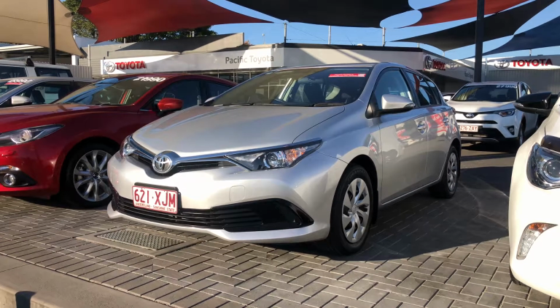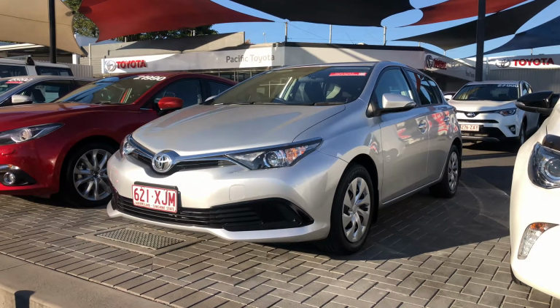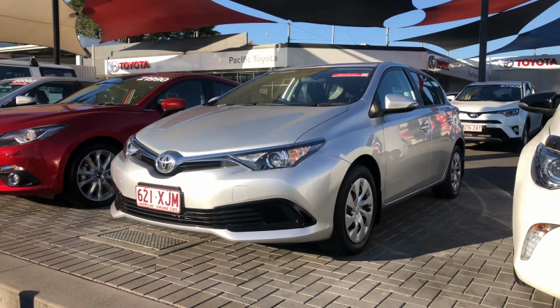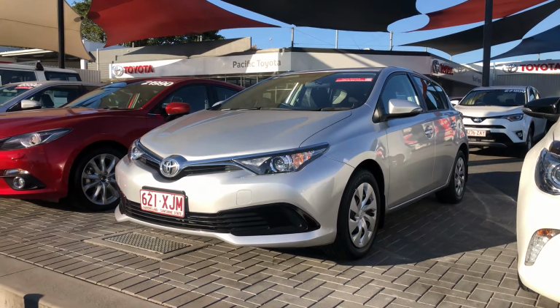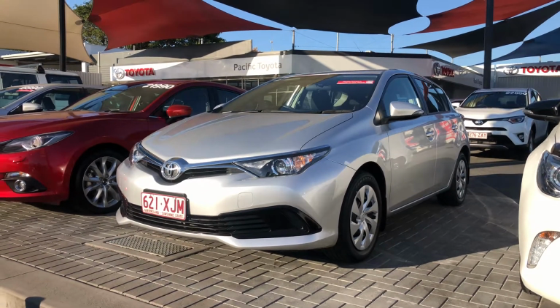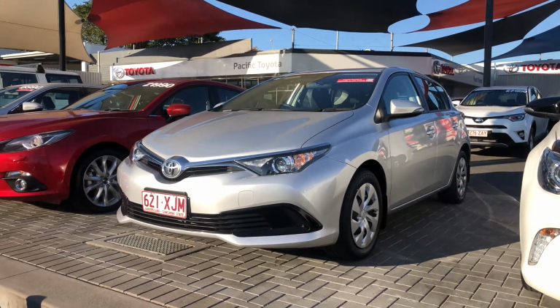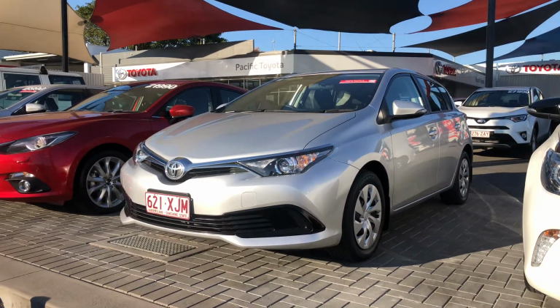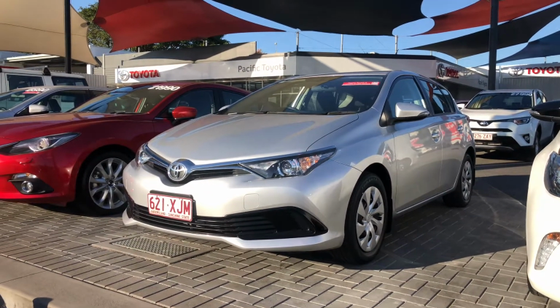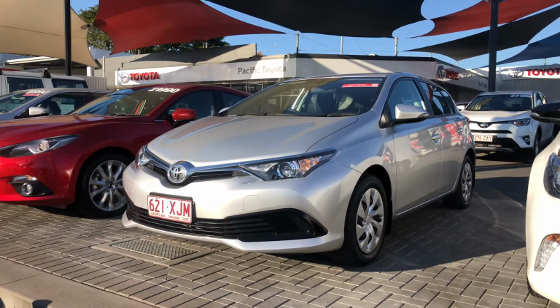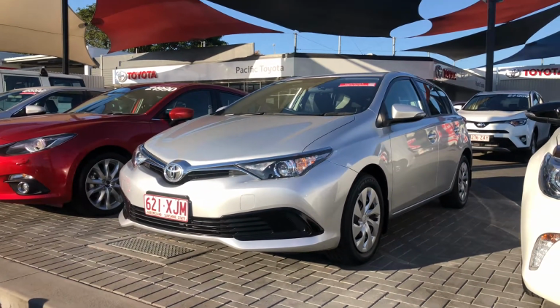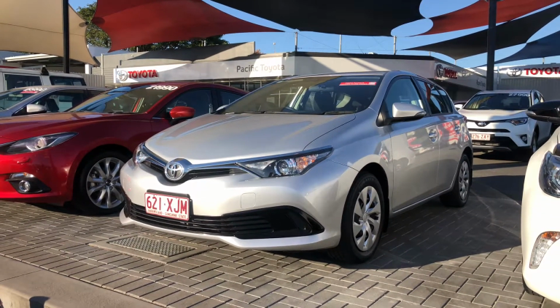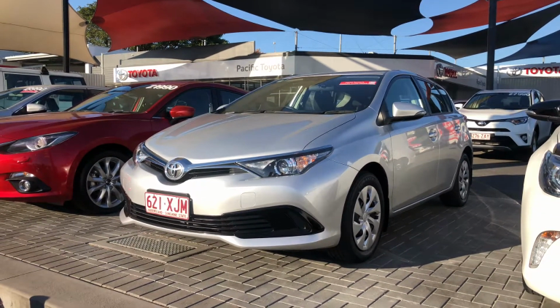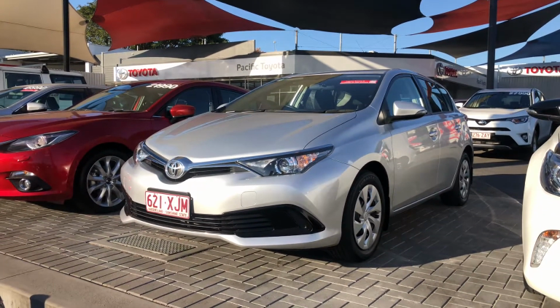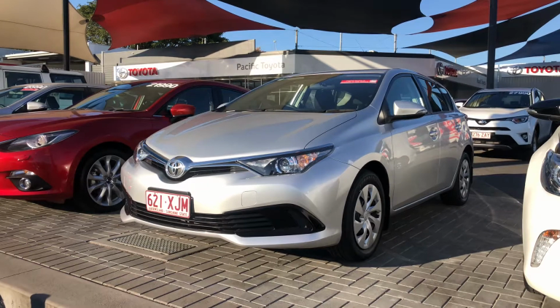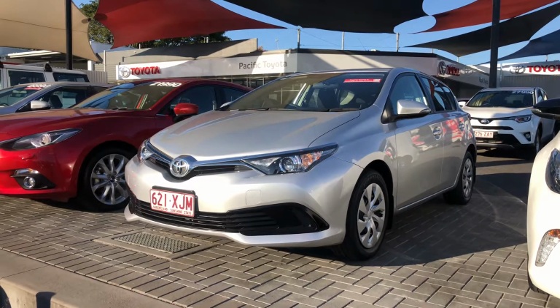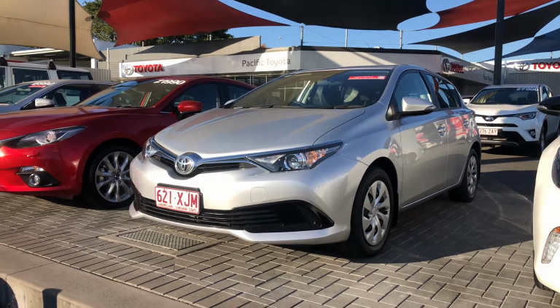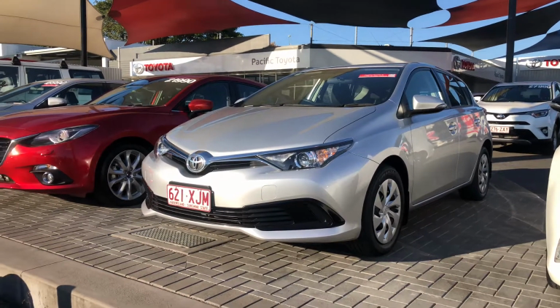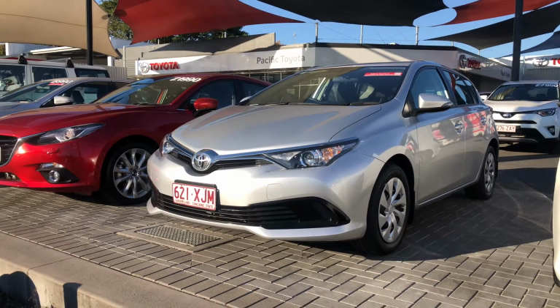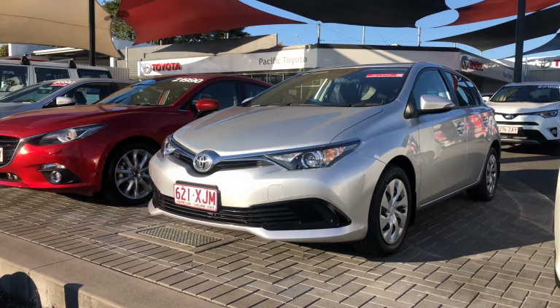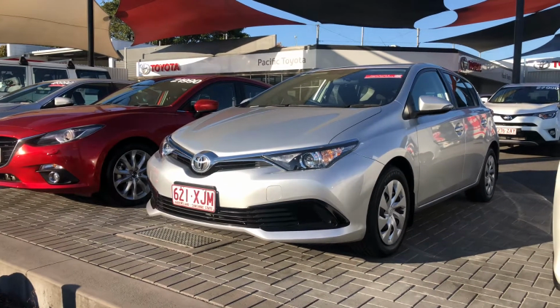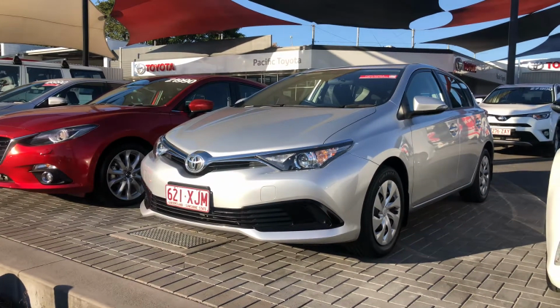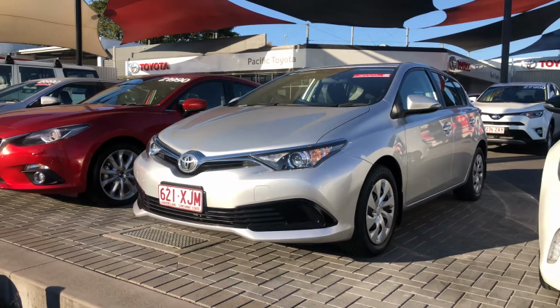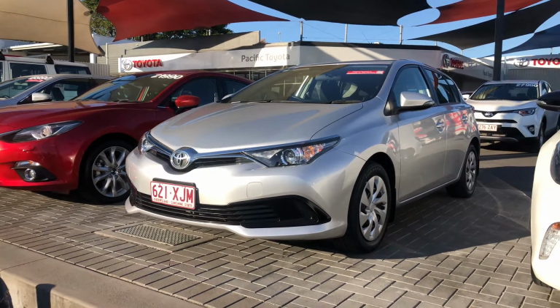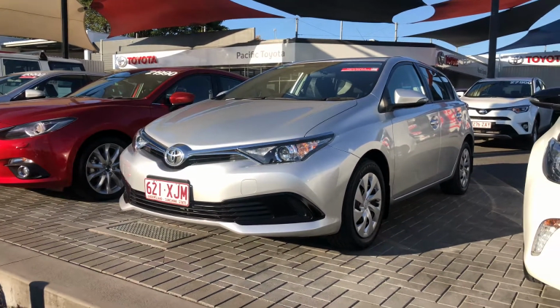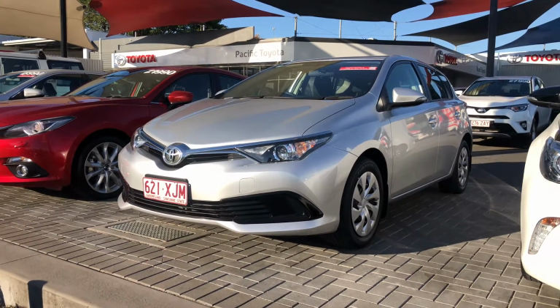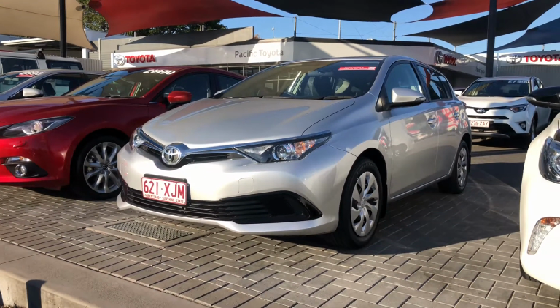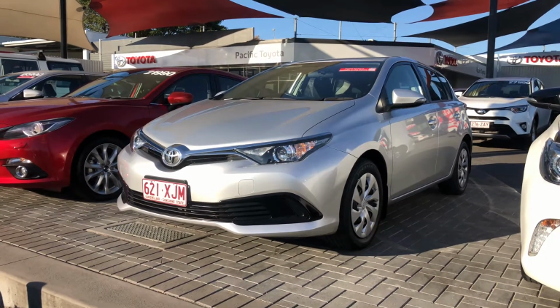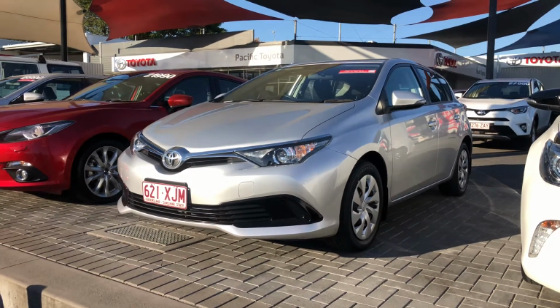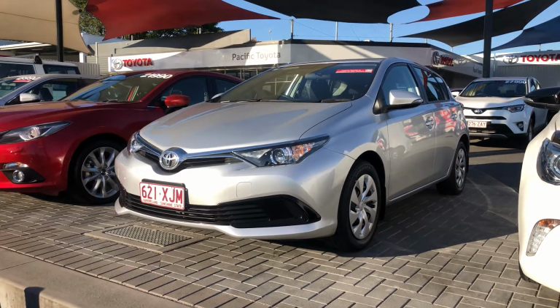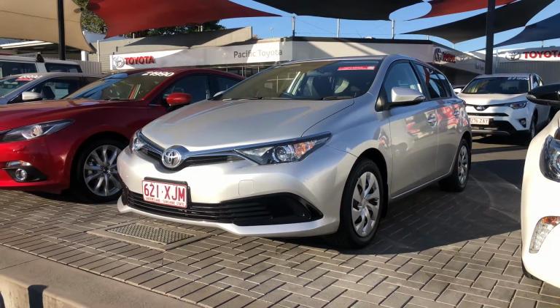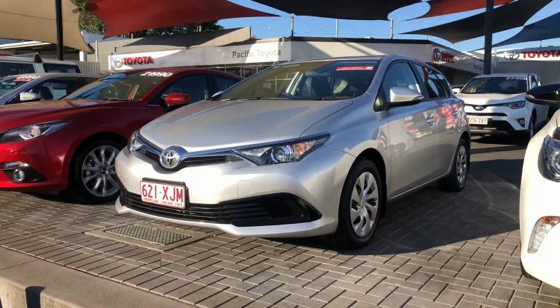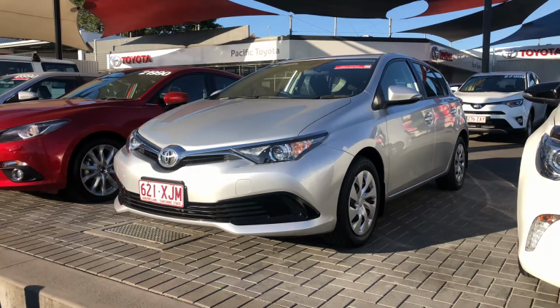Good morning, this is David from Pacific Toyota and Lexus of Cairns, giving you the high-definition video tour of our 2017 Toyota Corolla Ascent Hatchback.